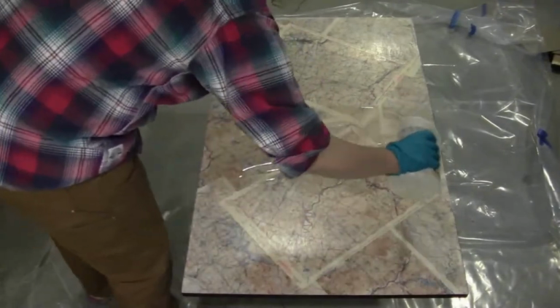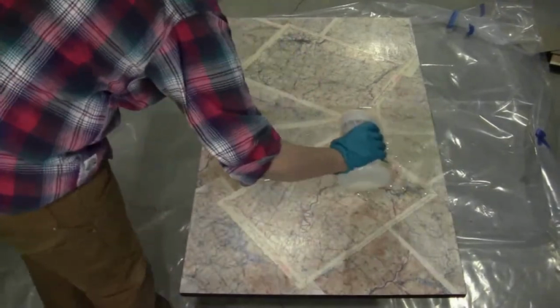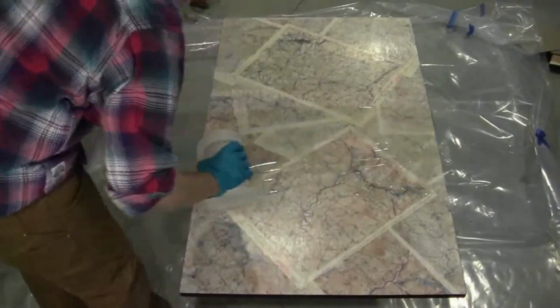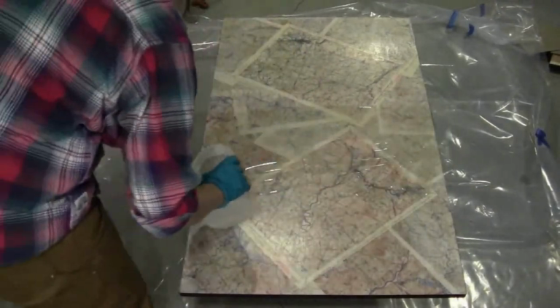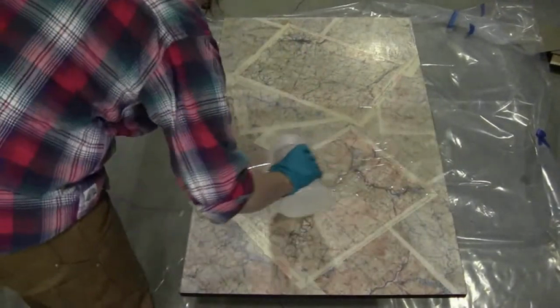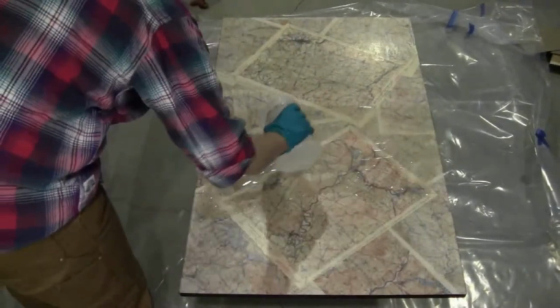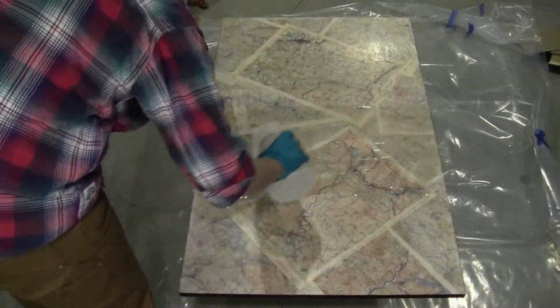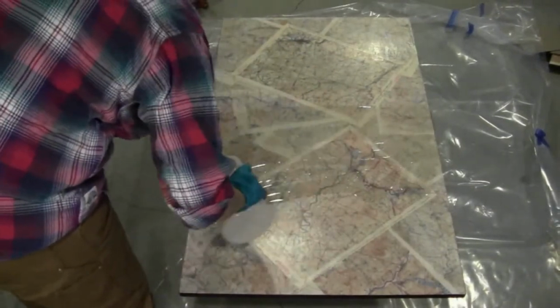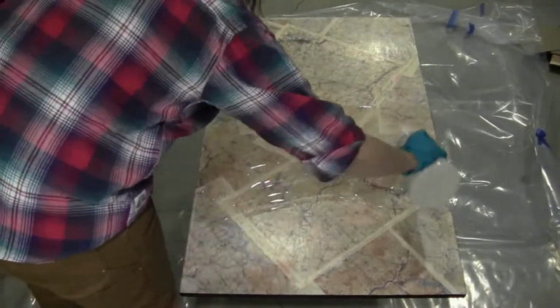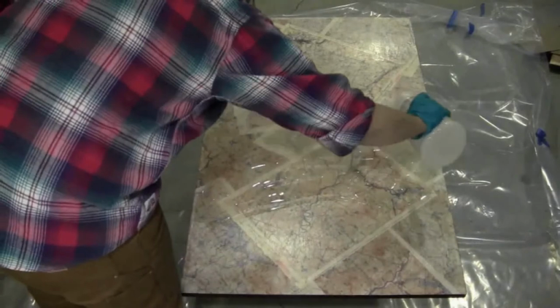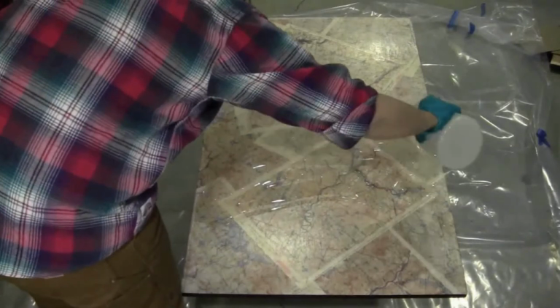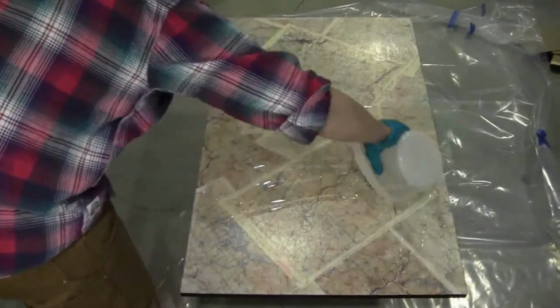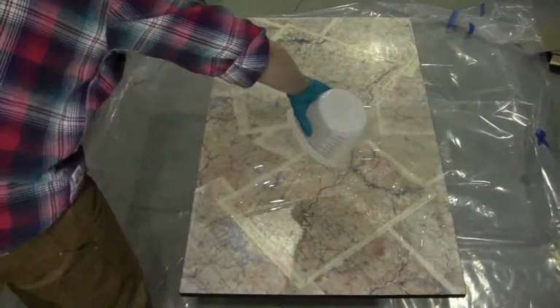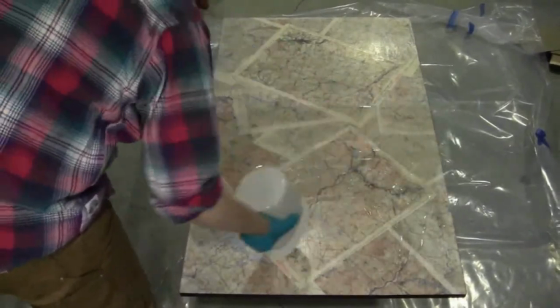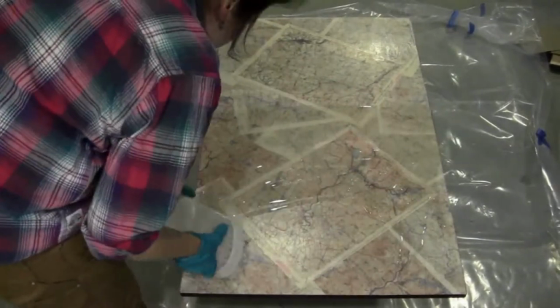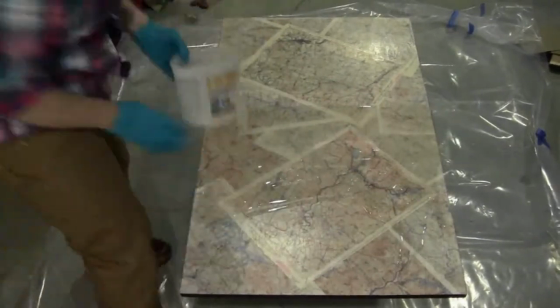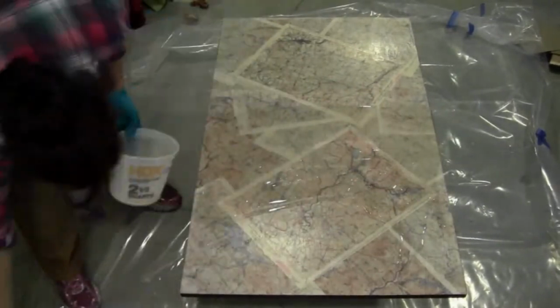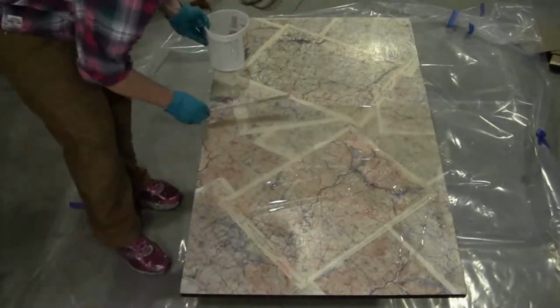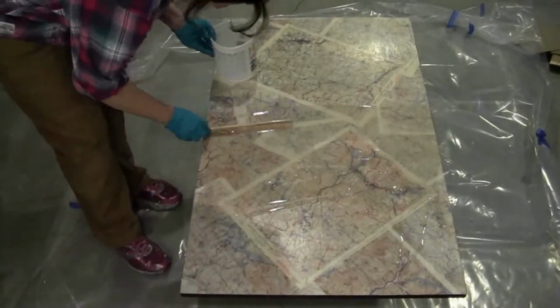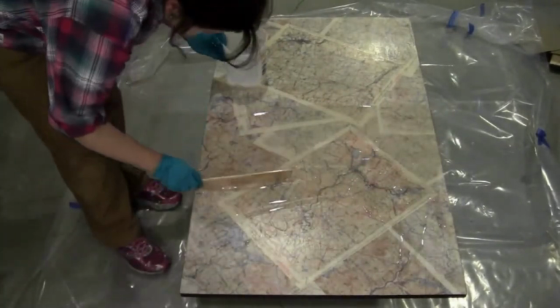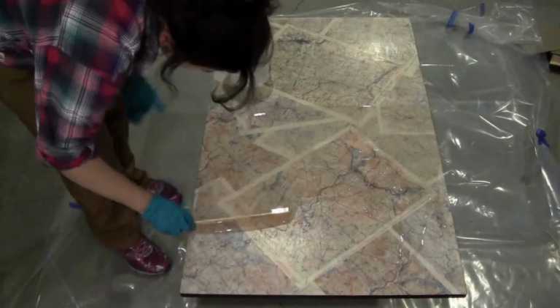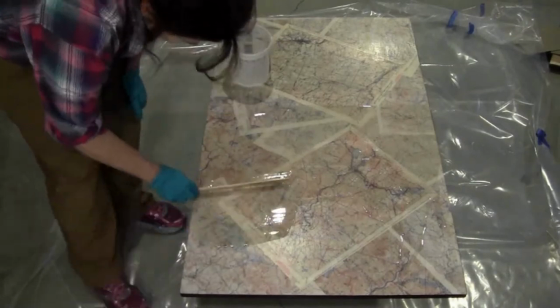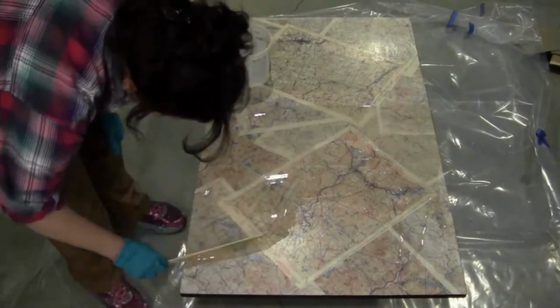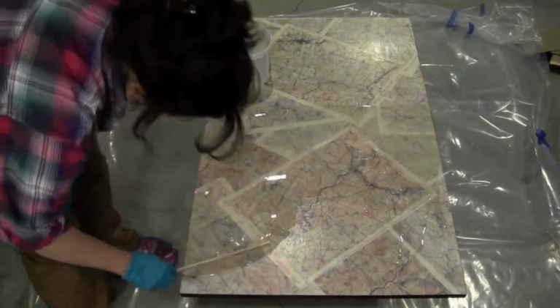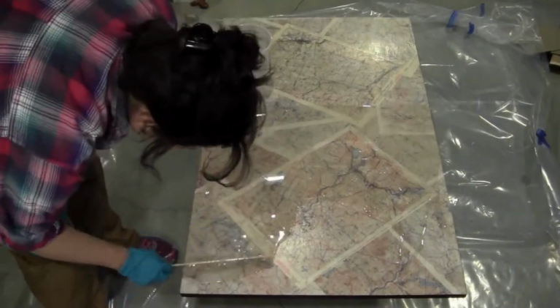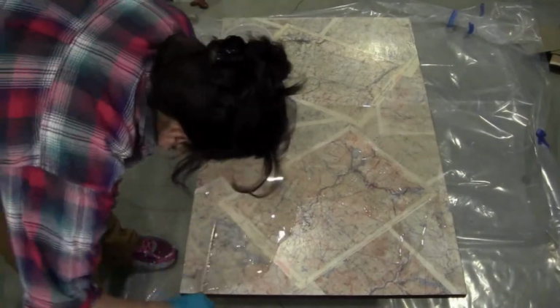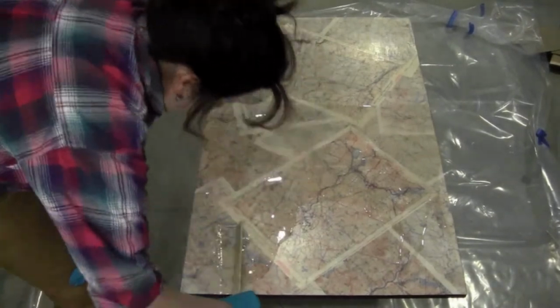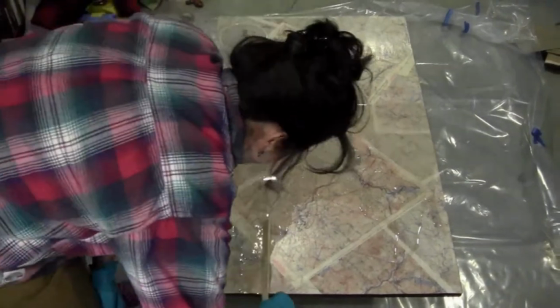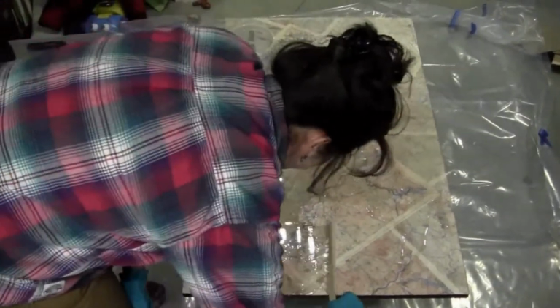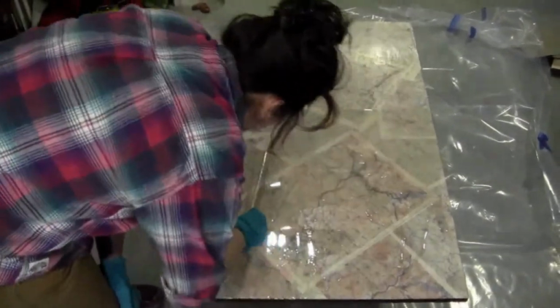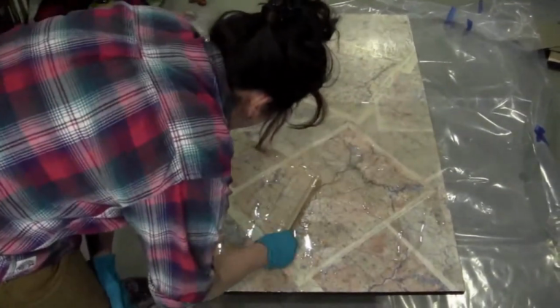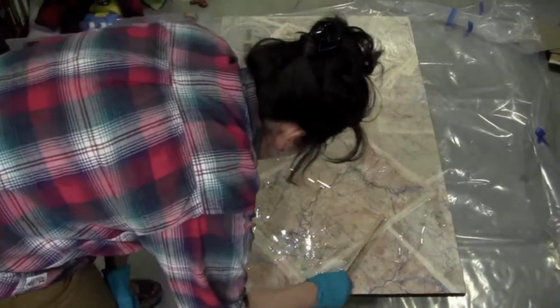I just started dumping it down in the middle and then worked it around to the edges. I used a disposable paint stirring stick — it covered a good surface area and I can just throw it away when I'm done. I don't have to bother cleaning anything up.